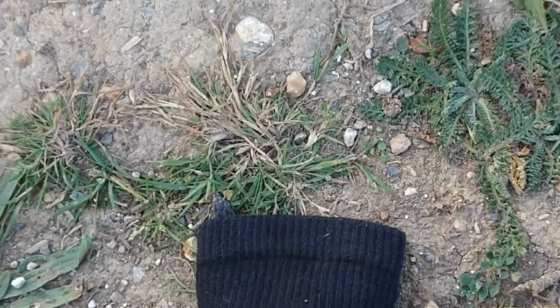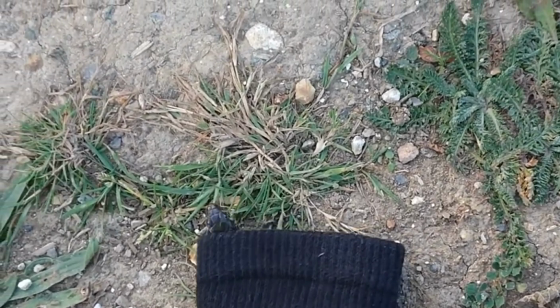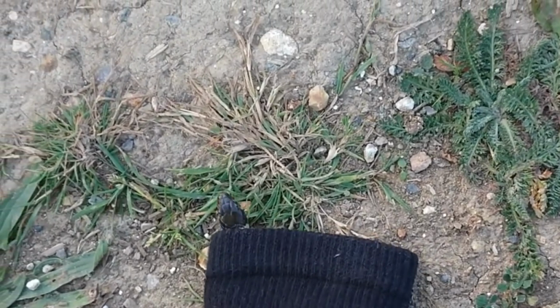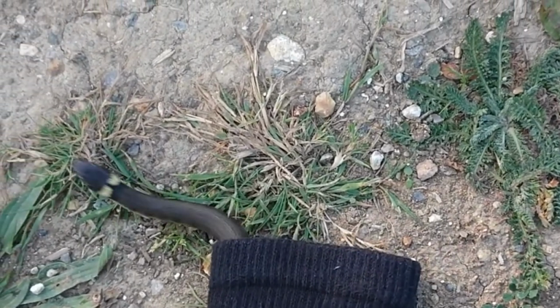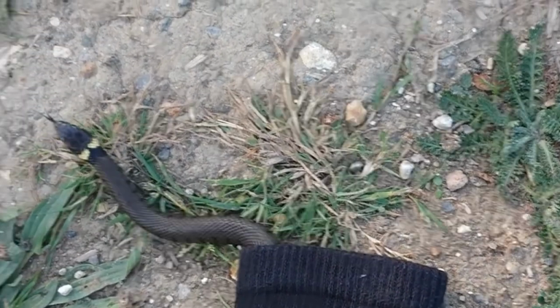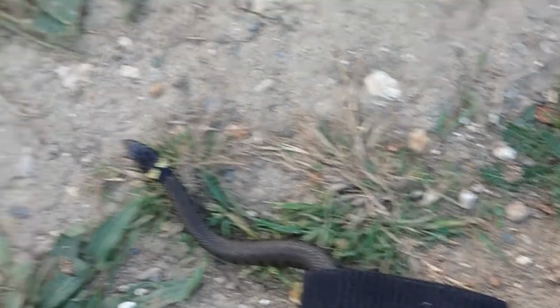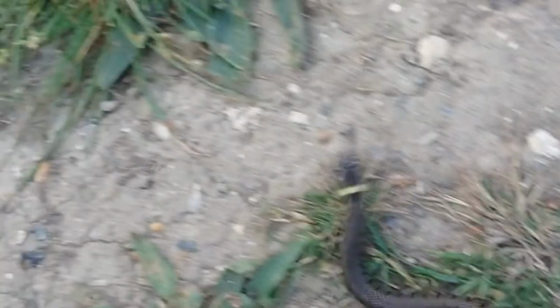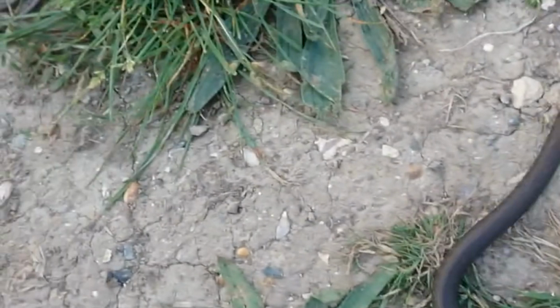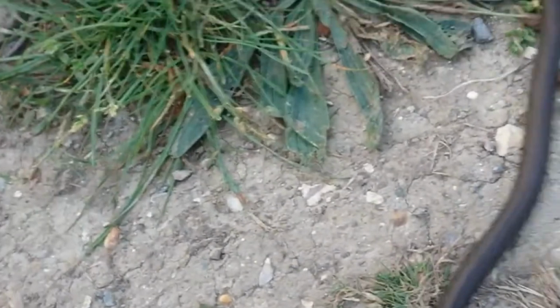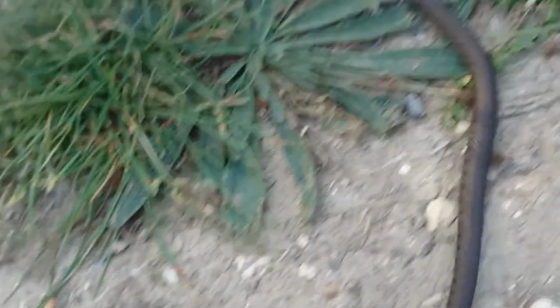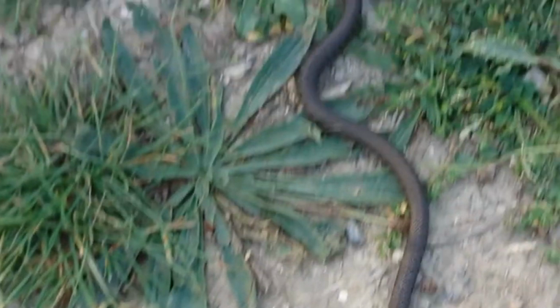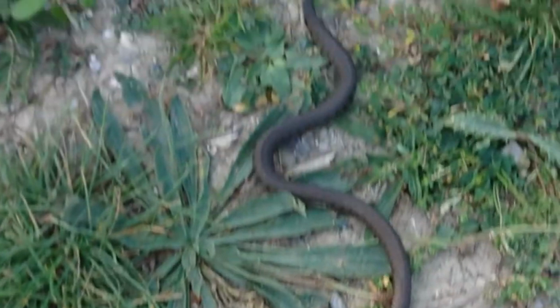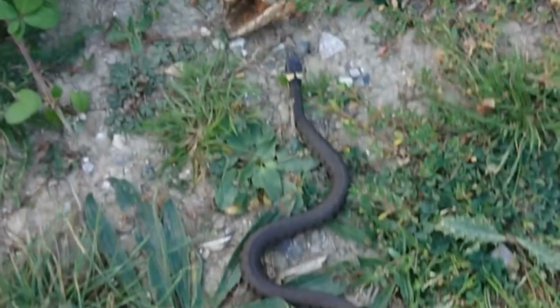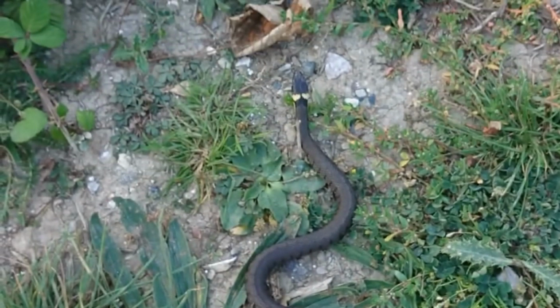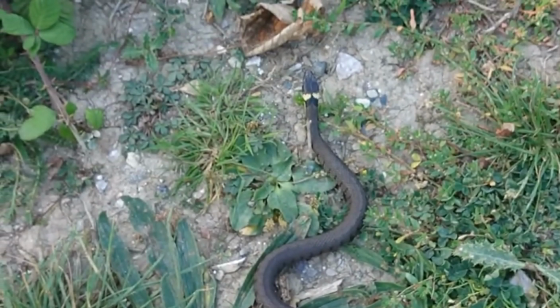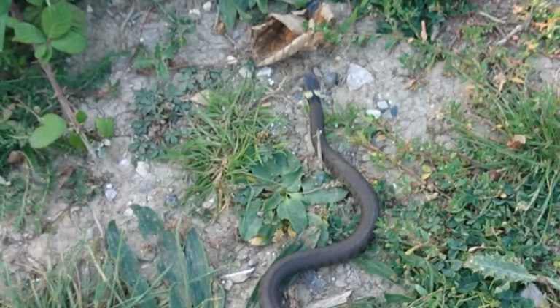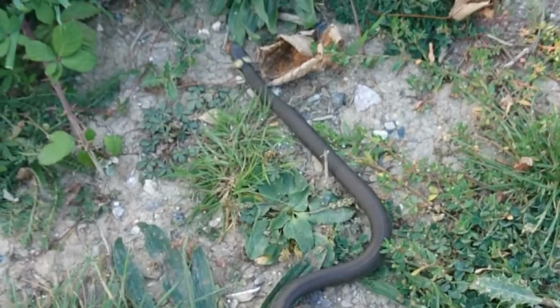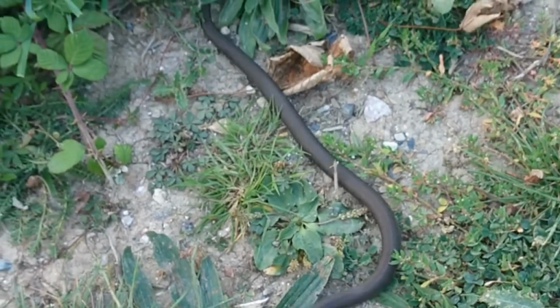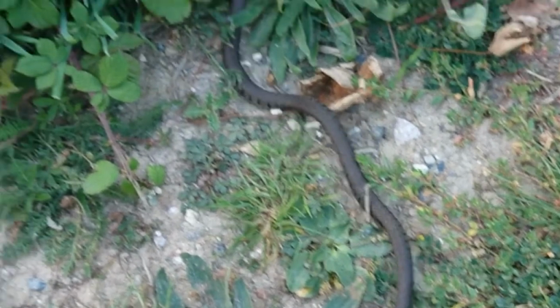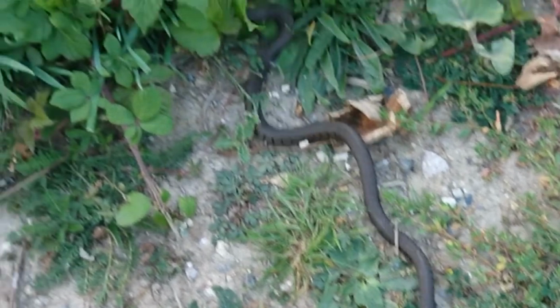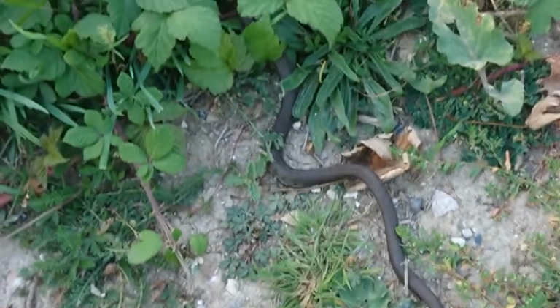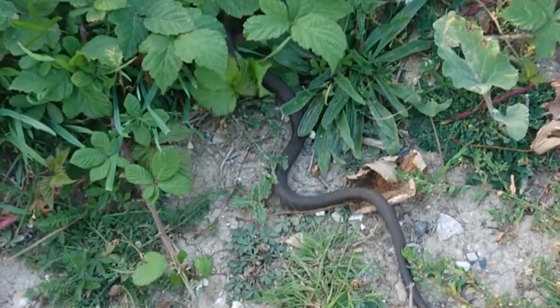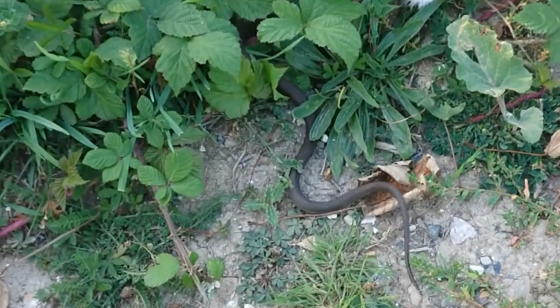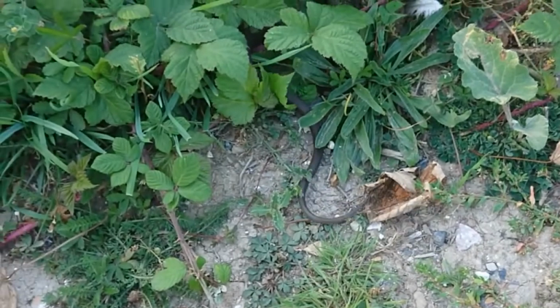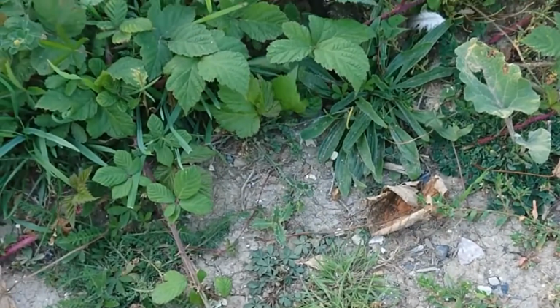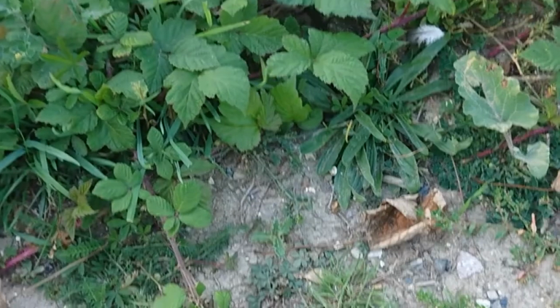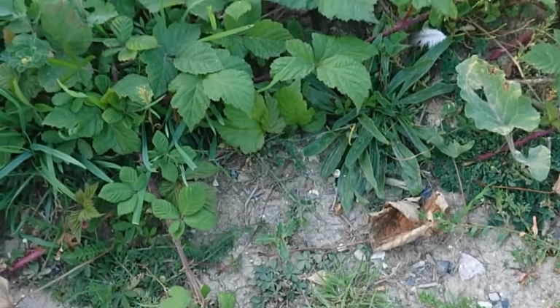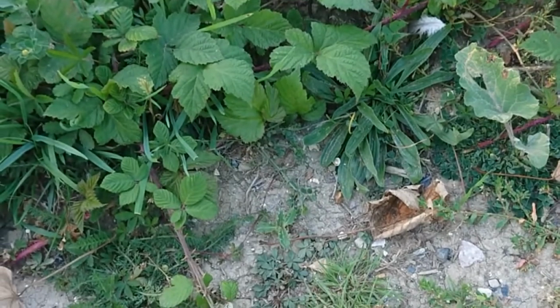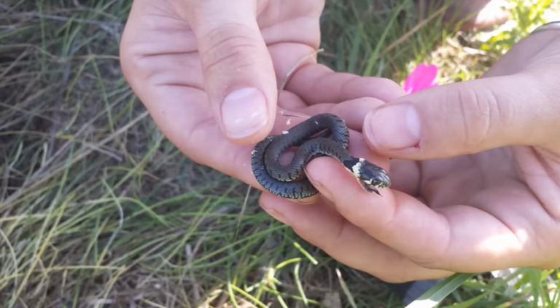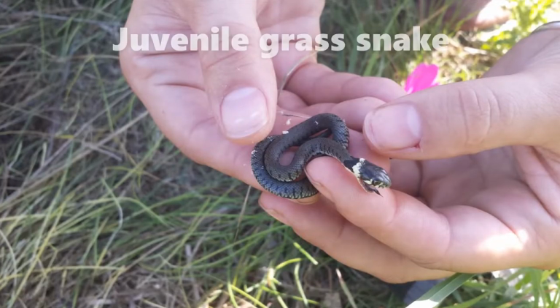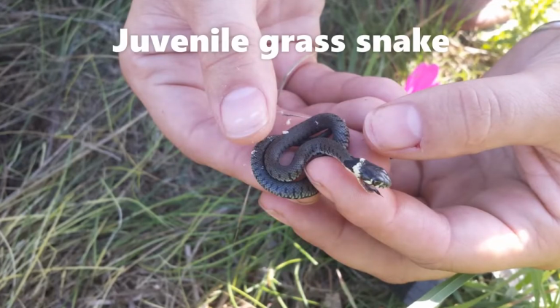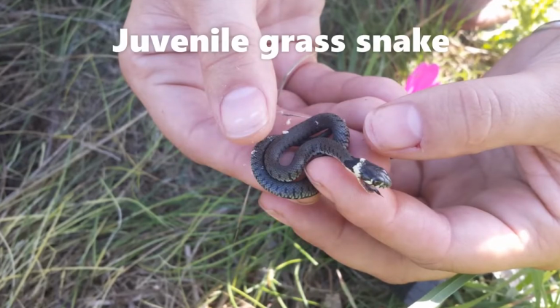Here's my biggest catch of the project: an adult grass snake, easily identified by the white collar on the base of the head. But the first year juvenile grass snakes are pretty tiny.